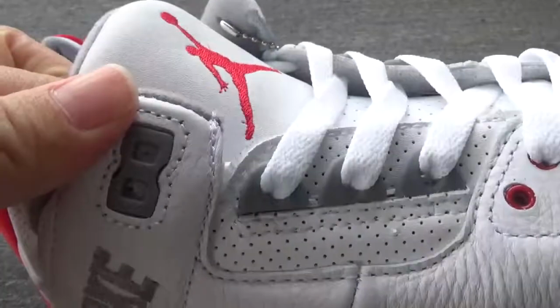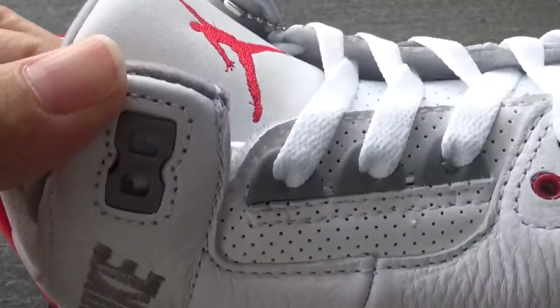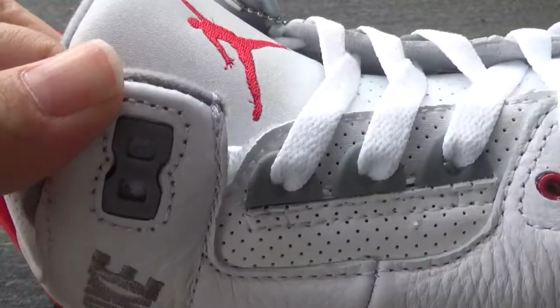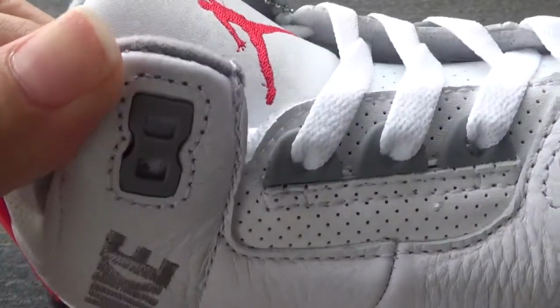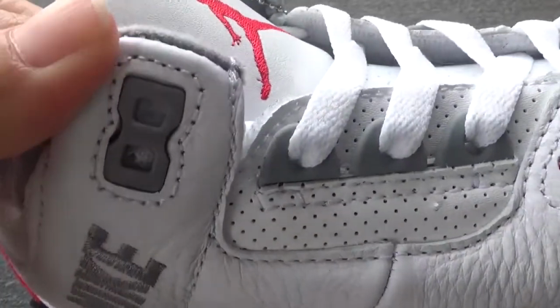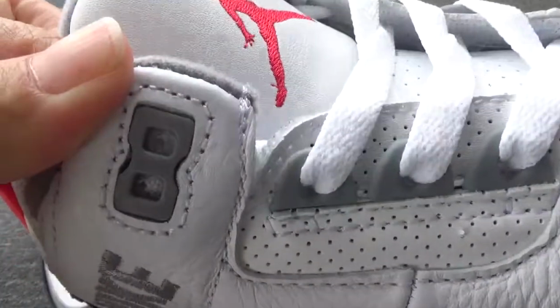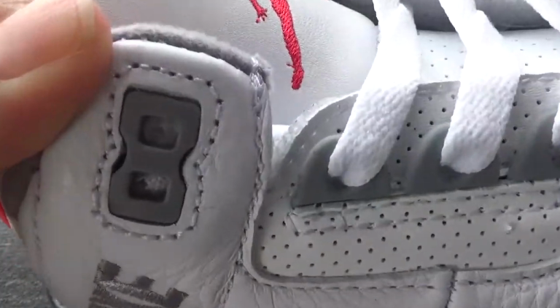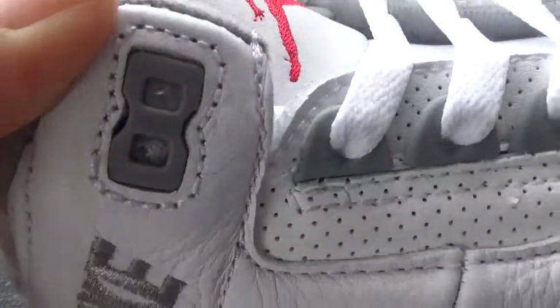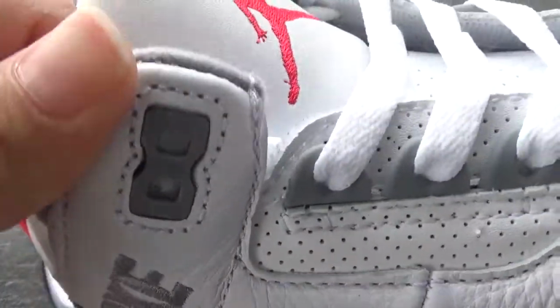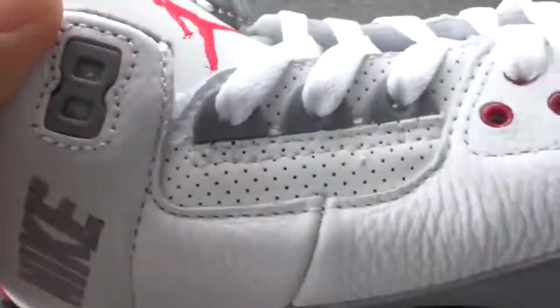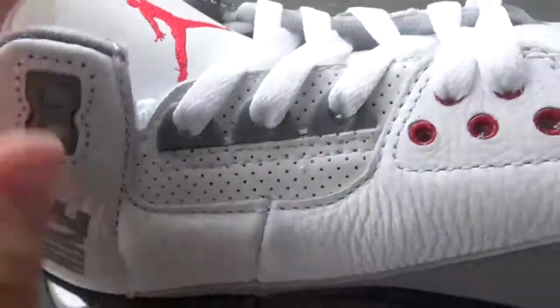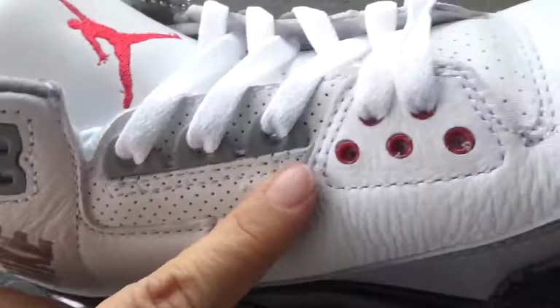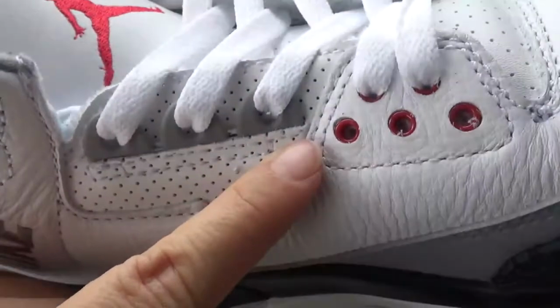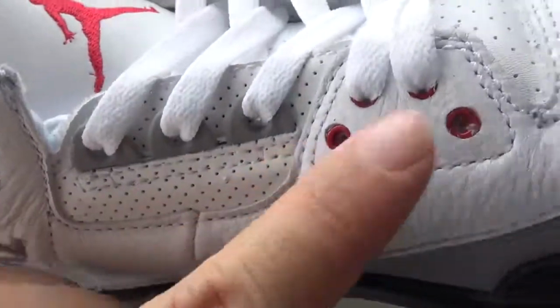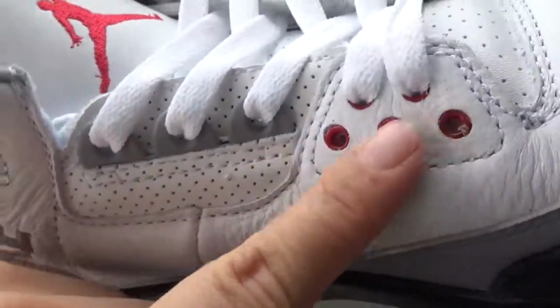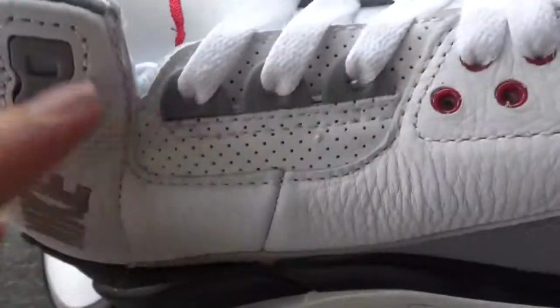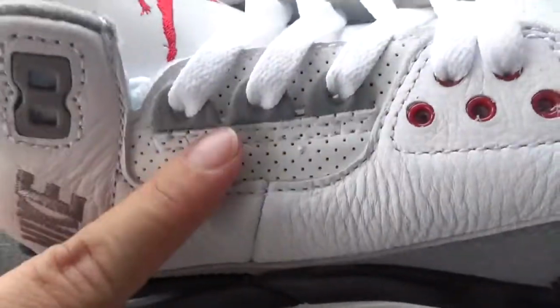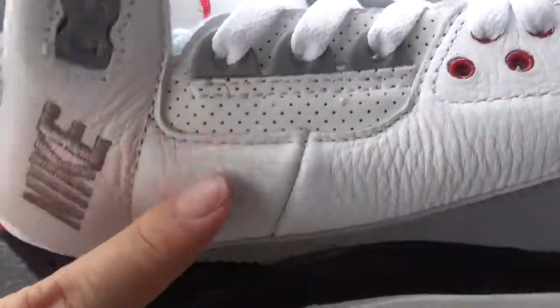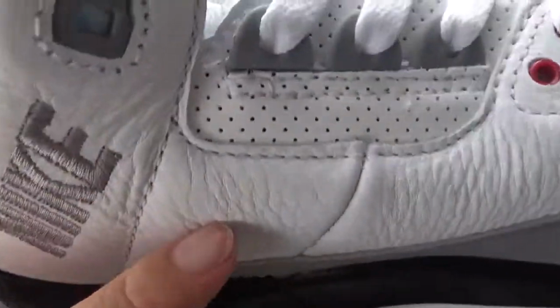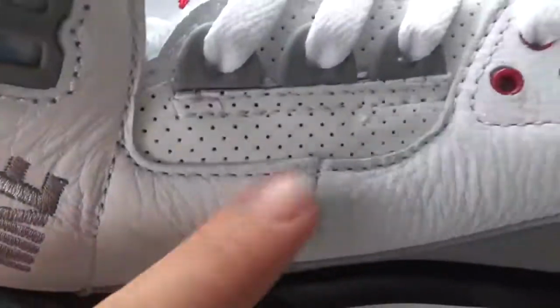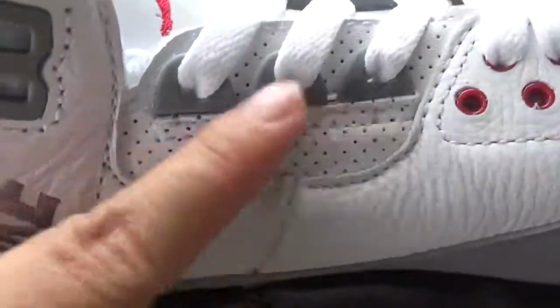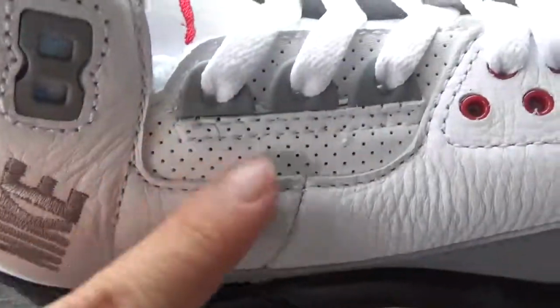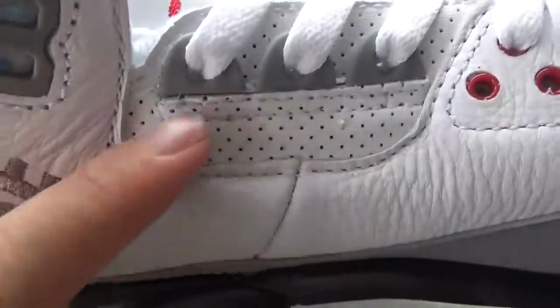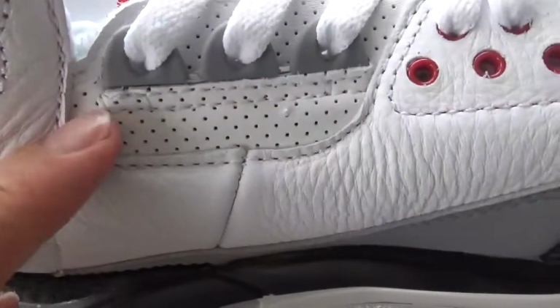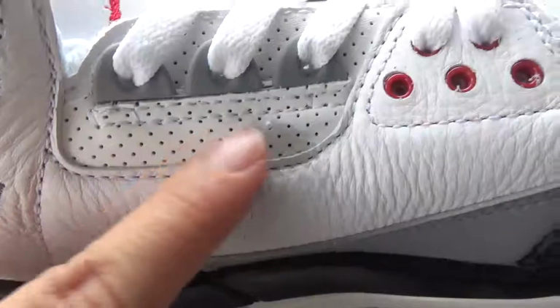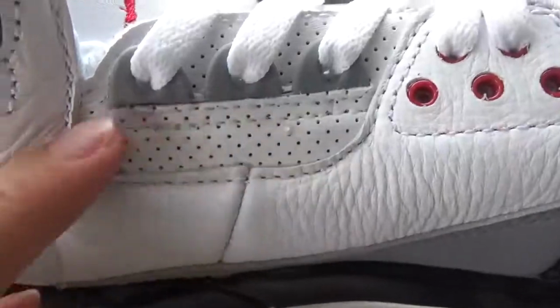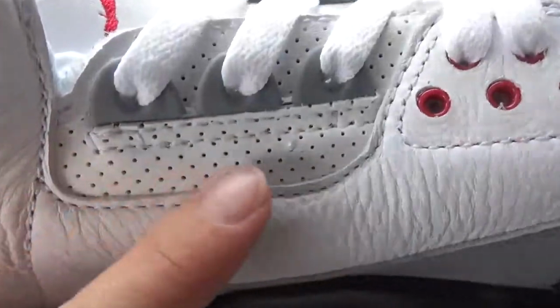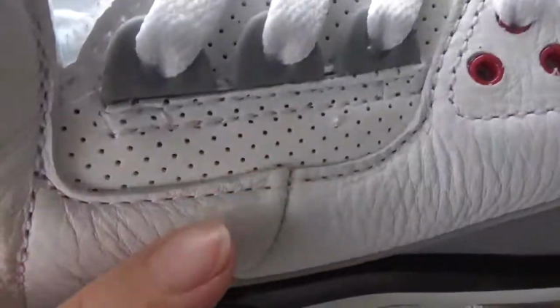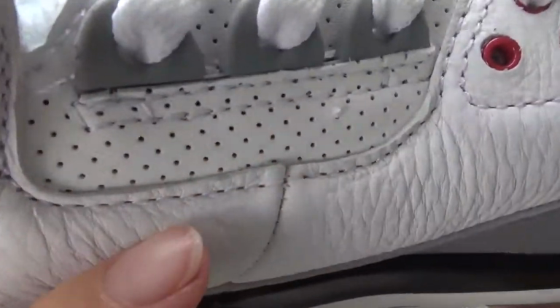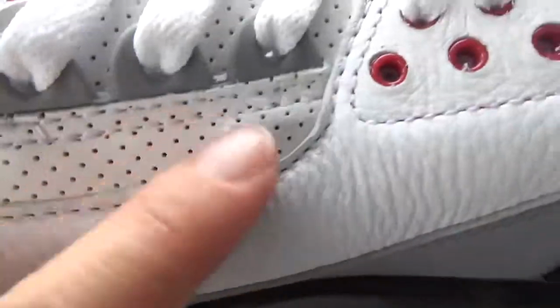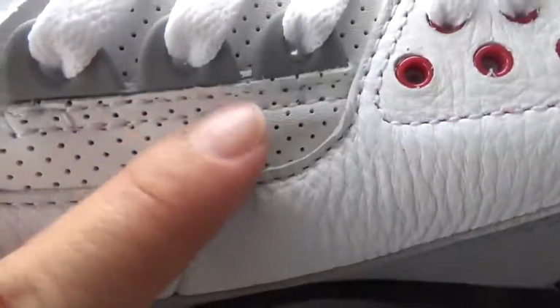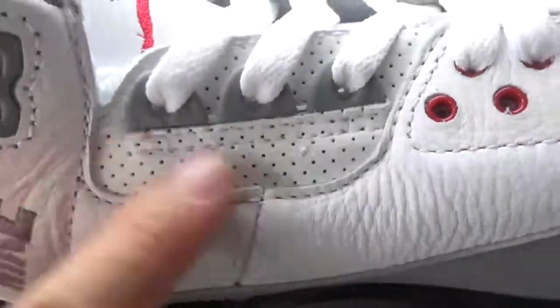Here are the lace holes. You can check the lace holes — the red one and the gray one. And you can check this — so many lace holes right here.